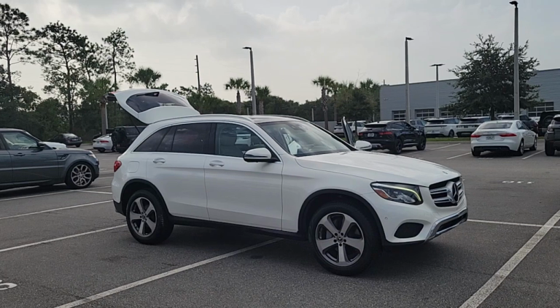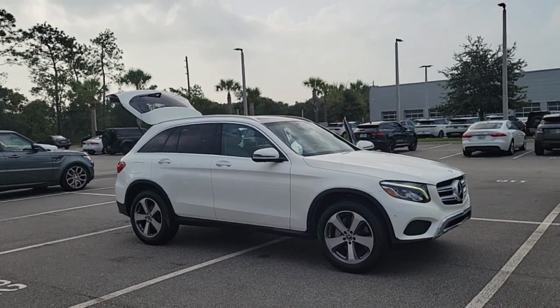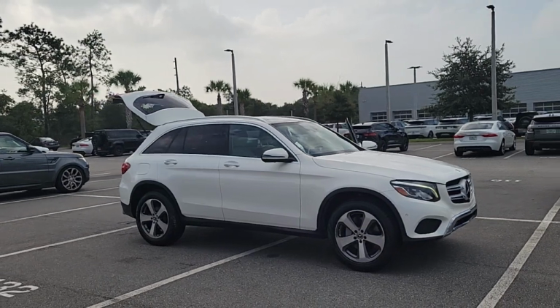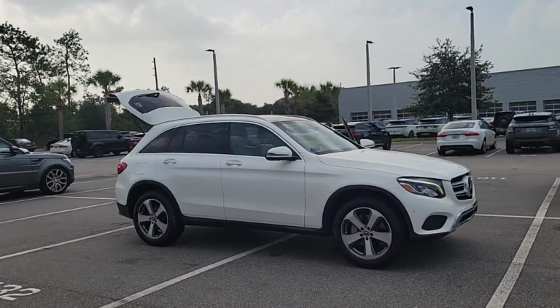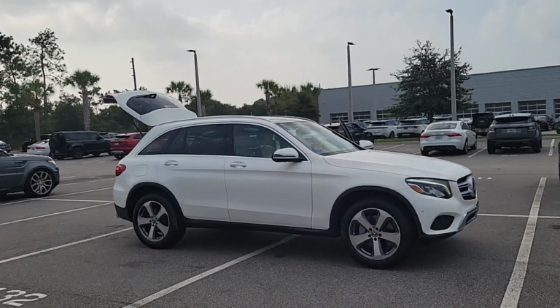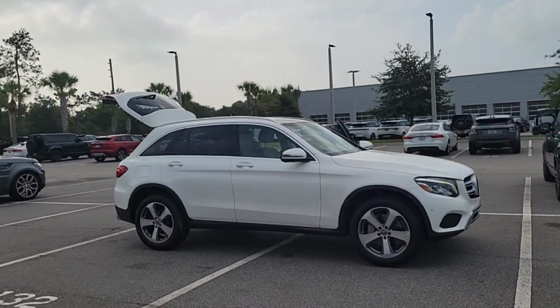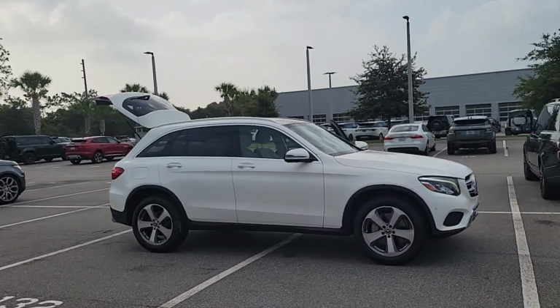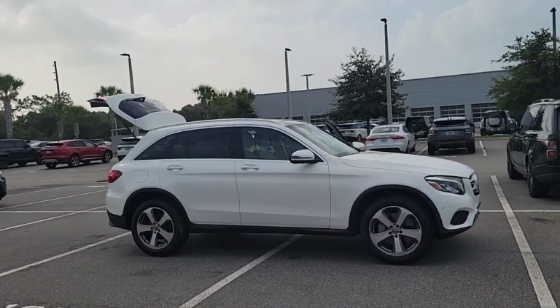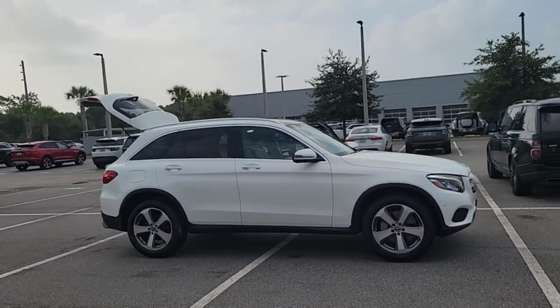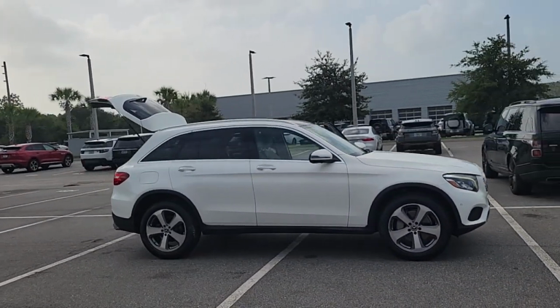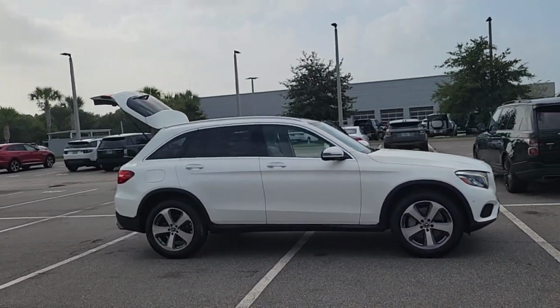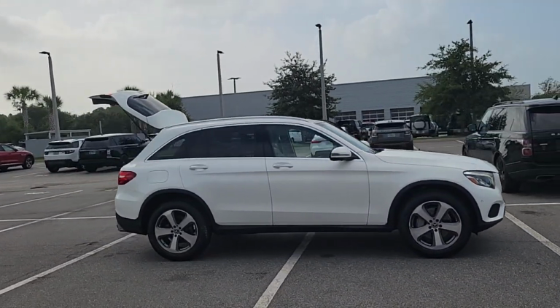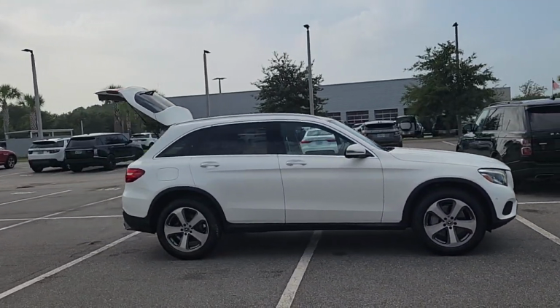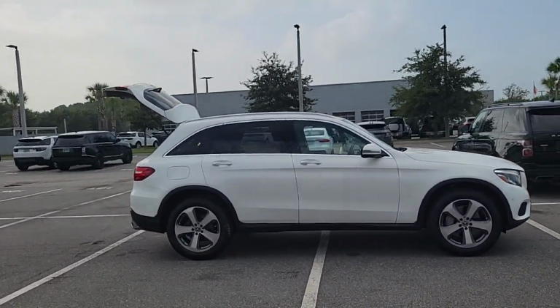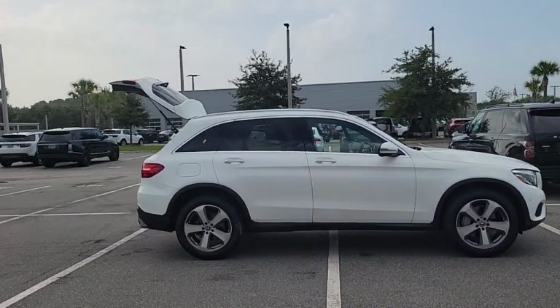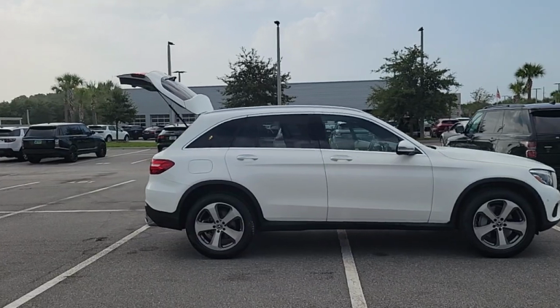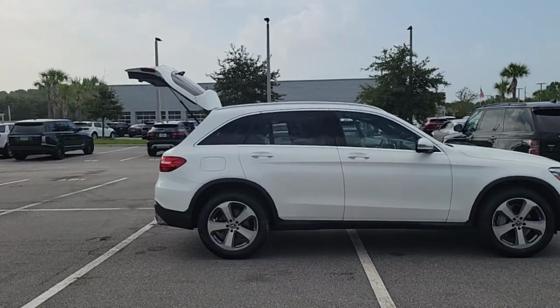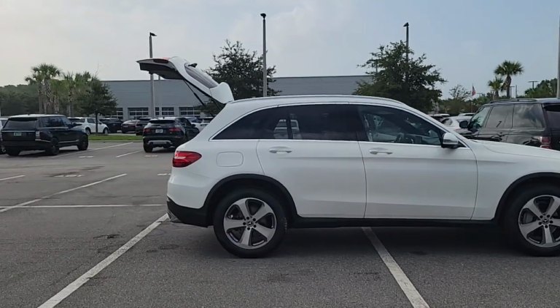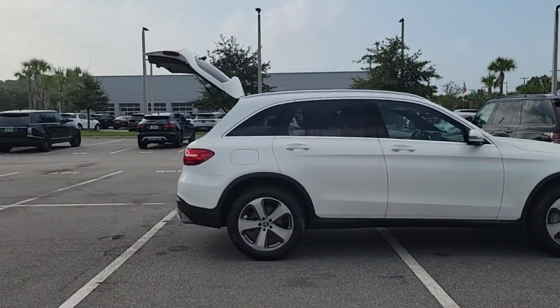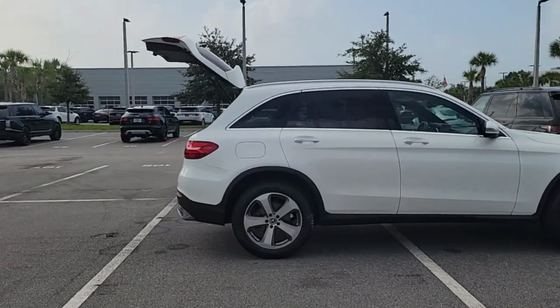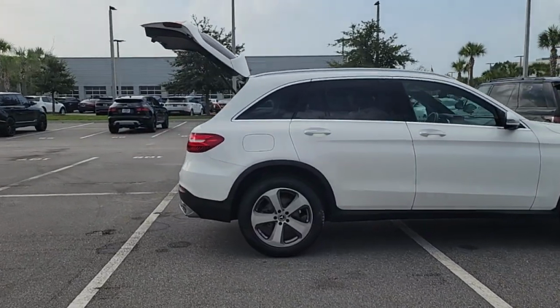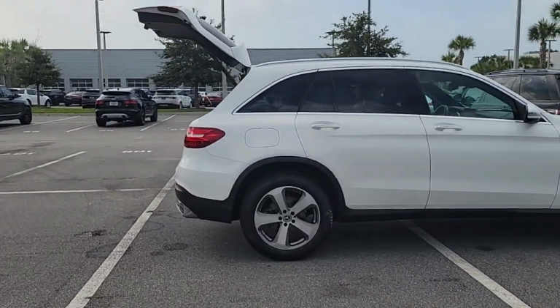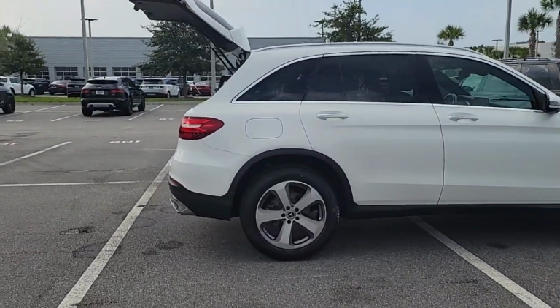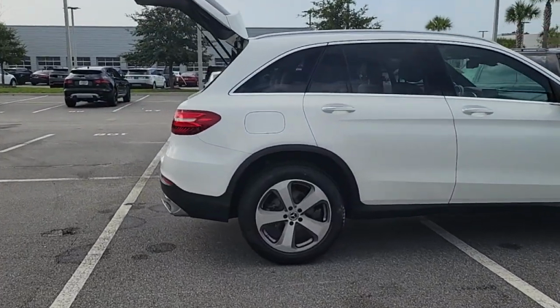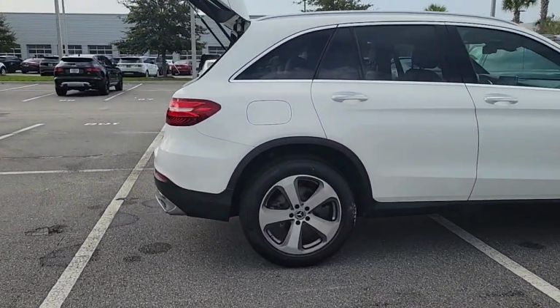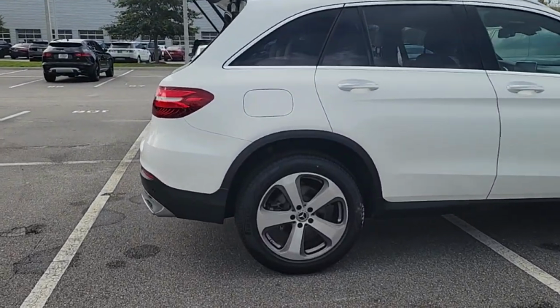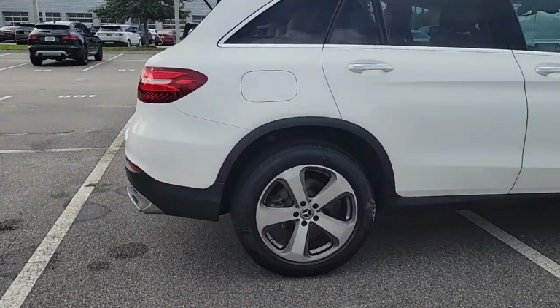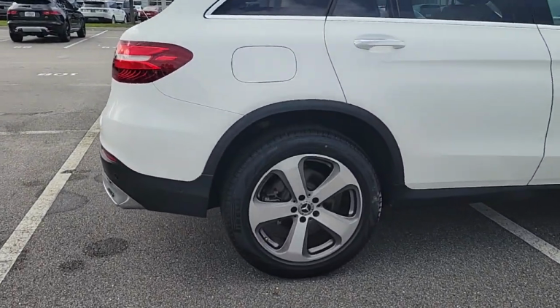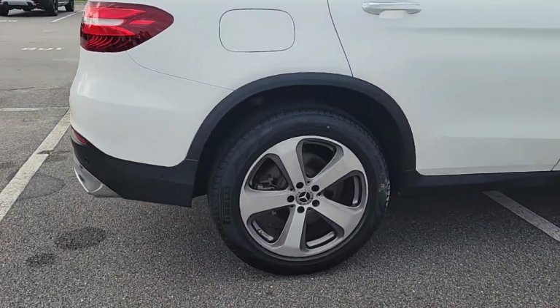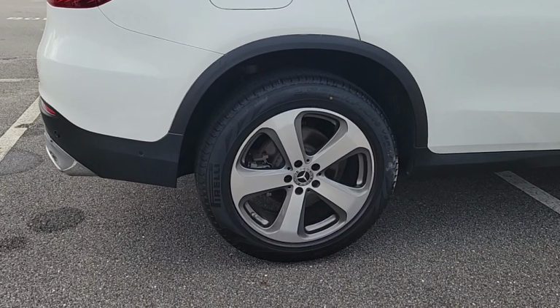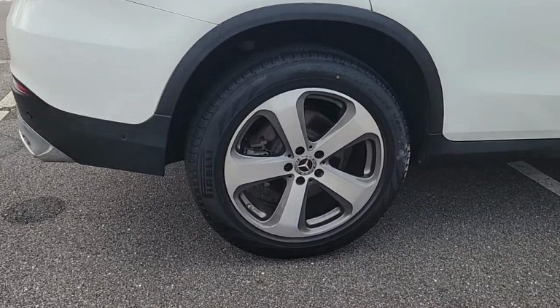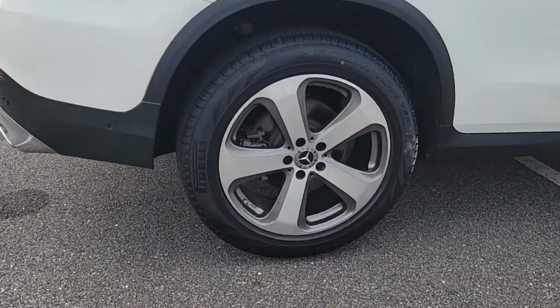This could be the car for you. The 2018 Mercedes-Benz GLC, with less than 70,000 miles on the odometer, this vehicle stands out from the rest.